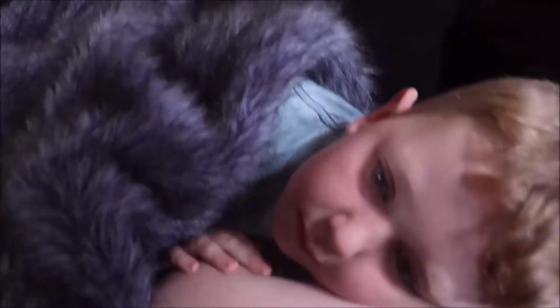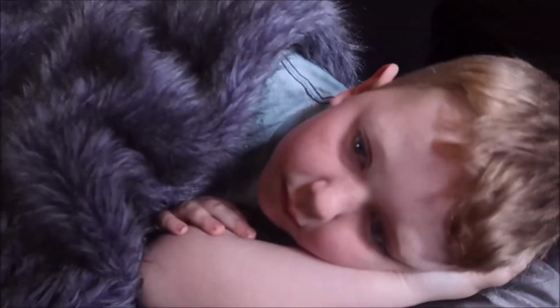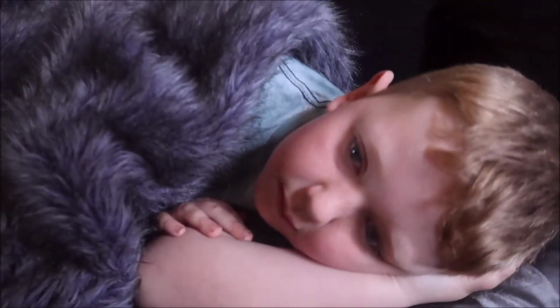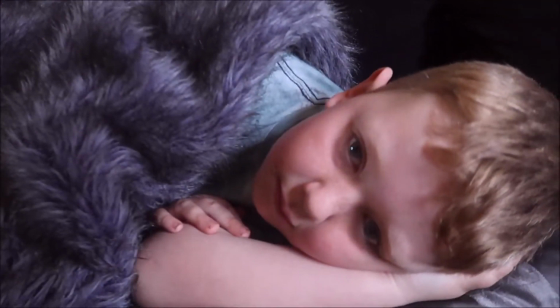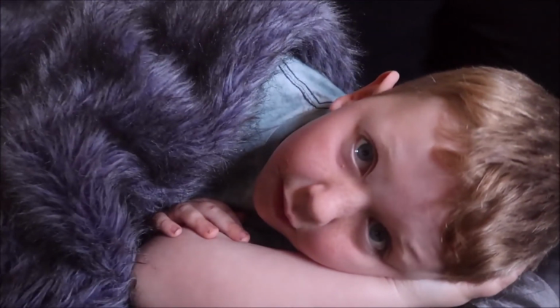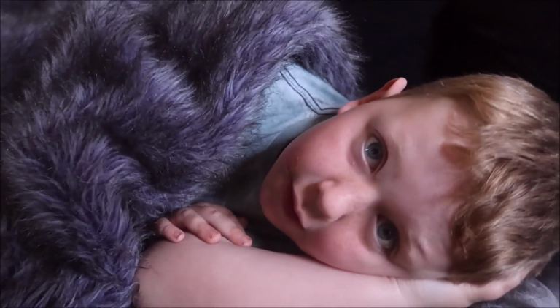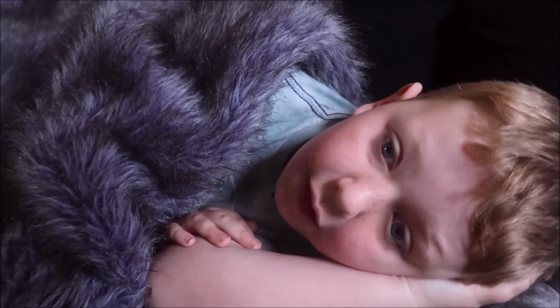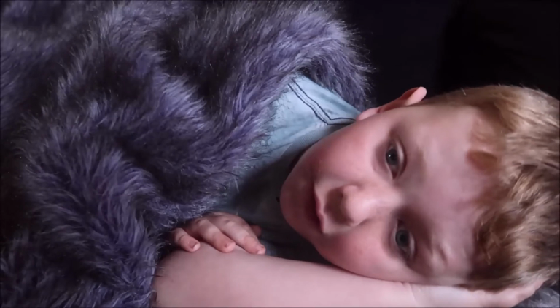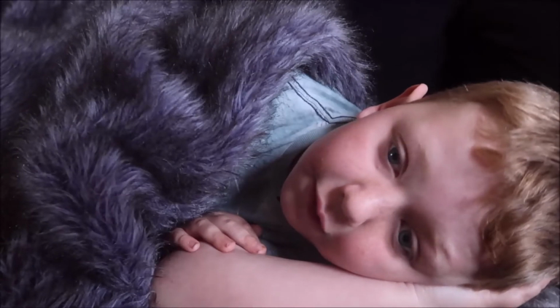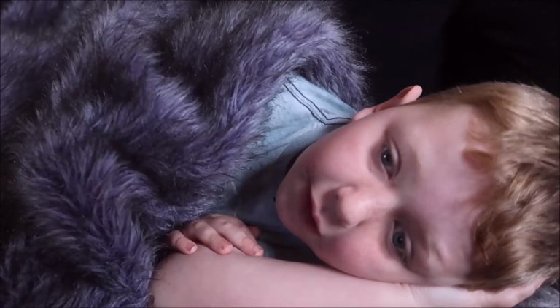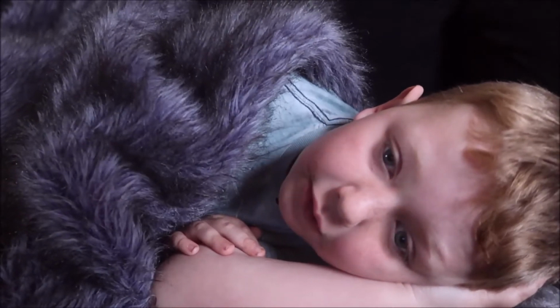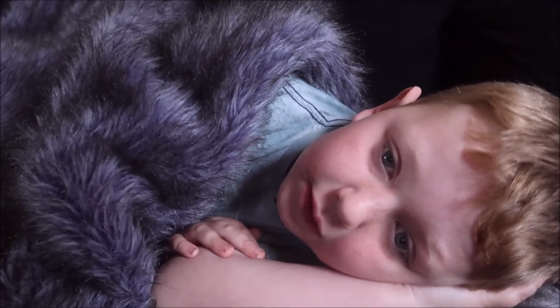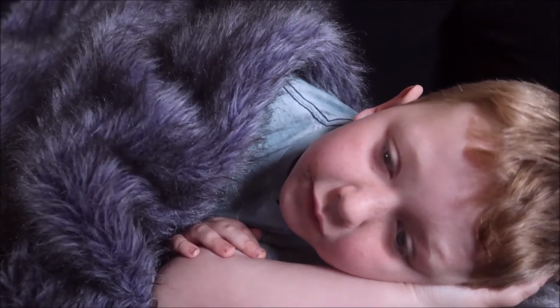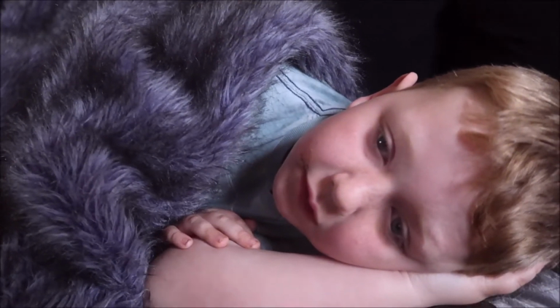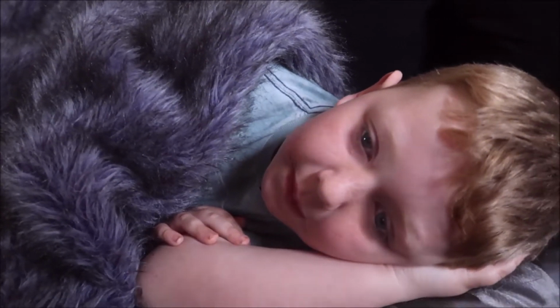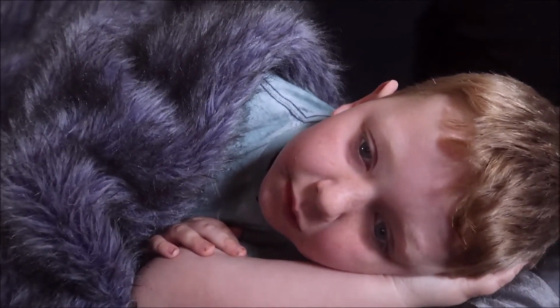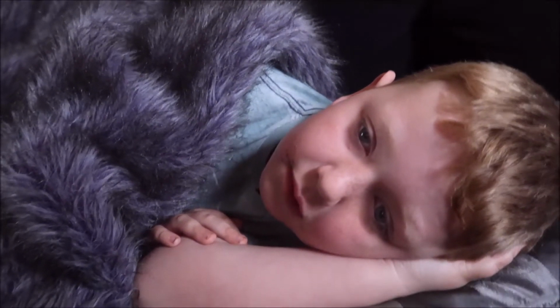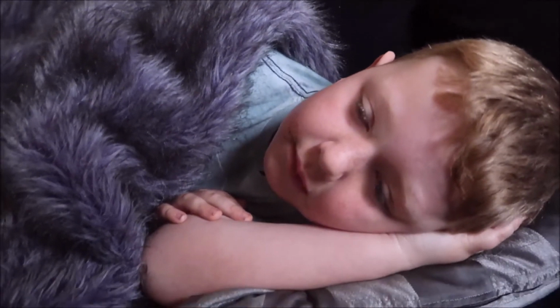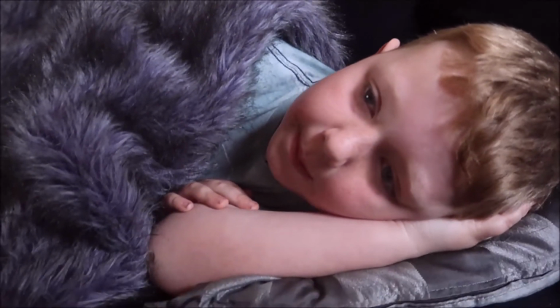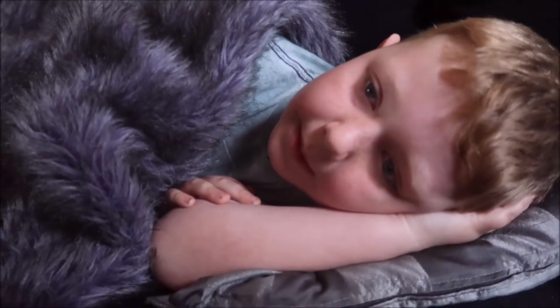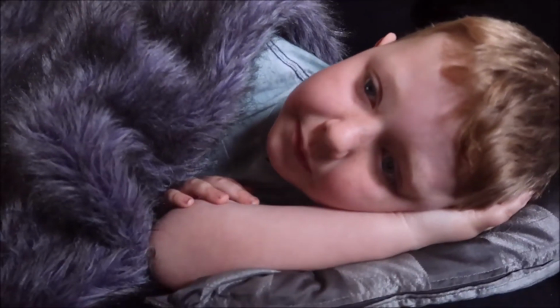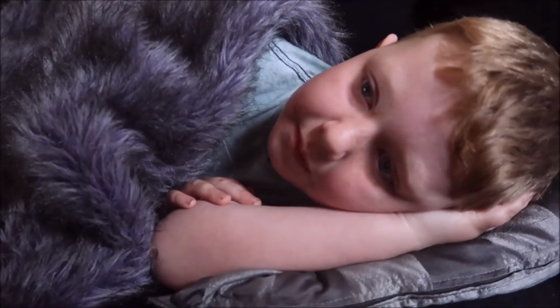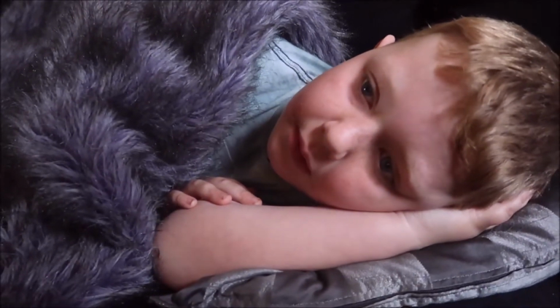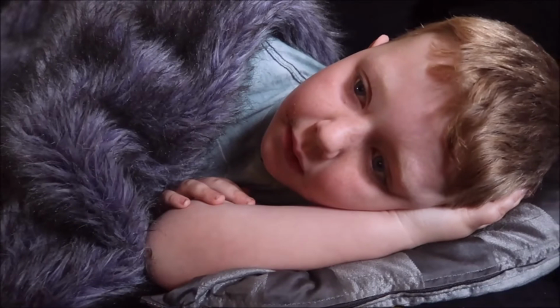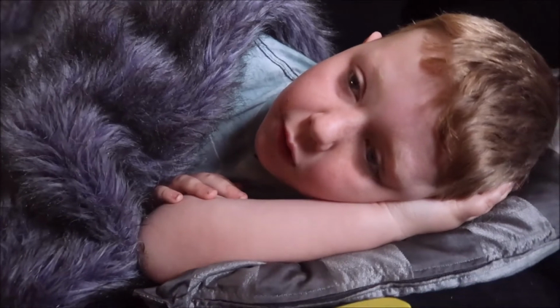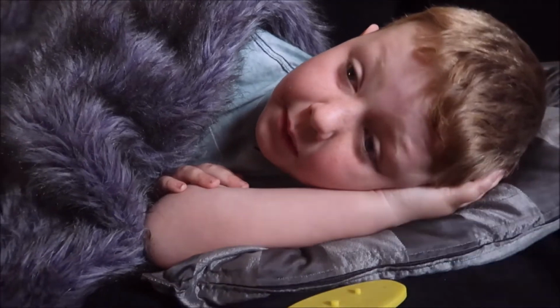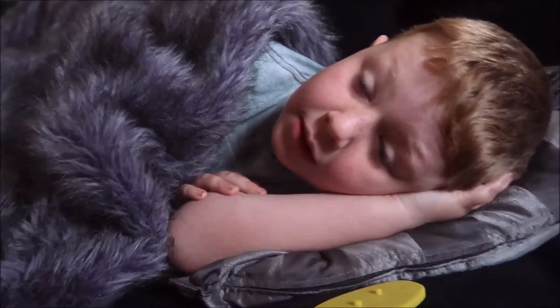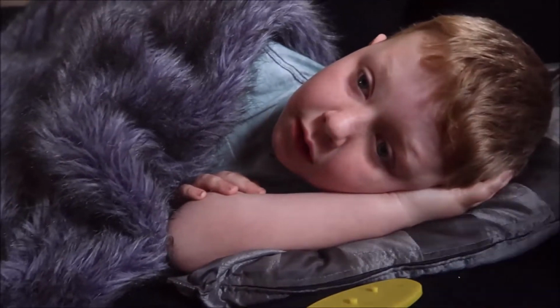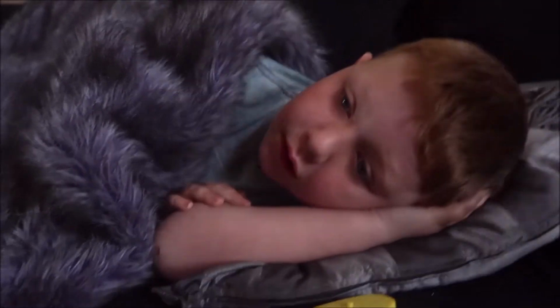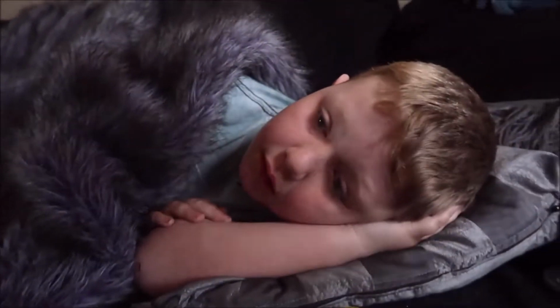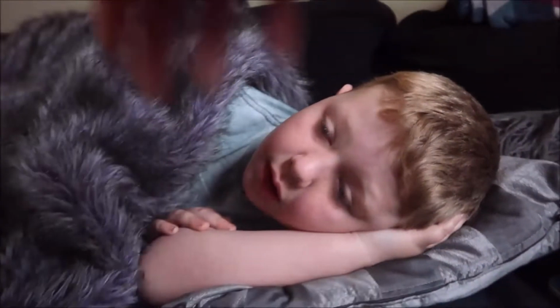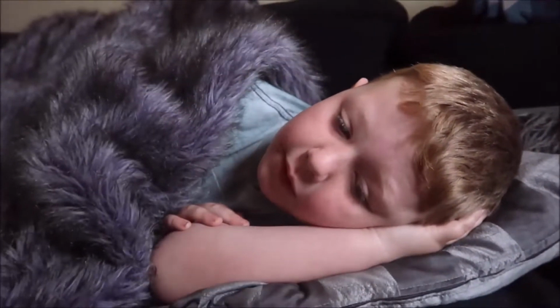Good morning Tay Tay! She was reading some of her Goosebumps books this morning. She's already up to page 2 in 10 minutes.